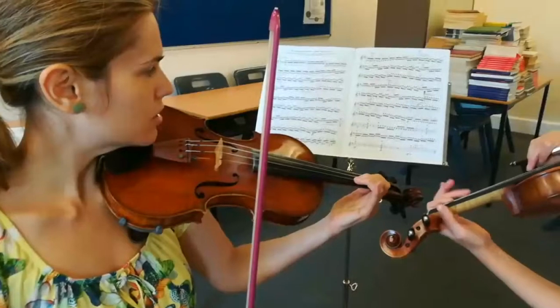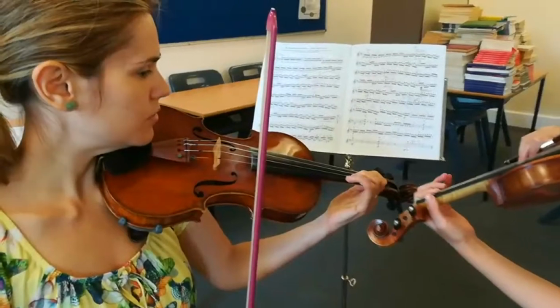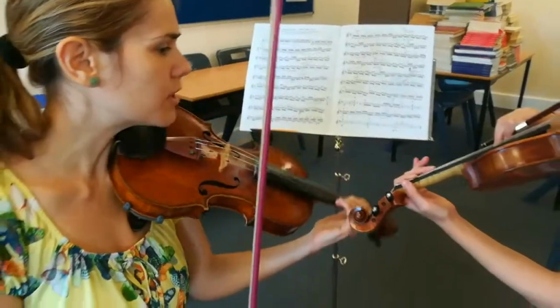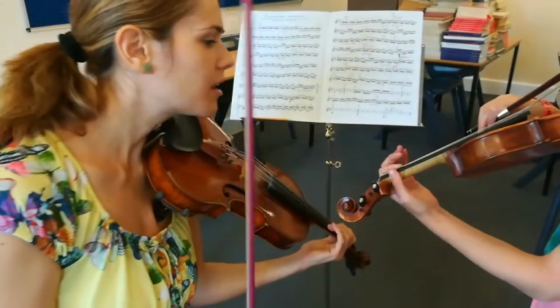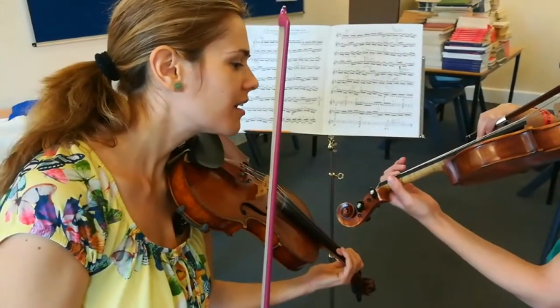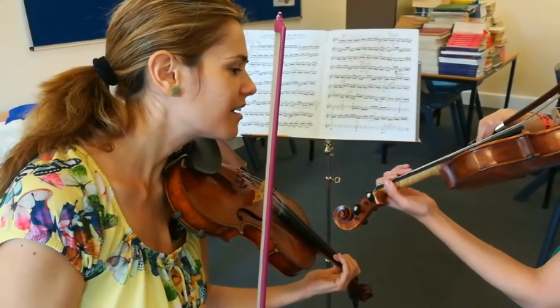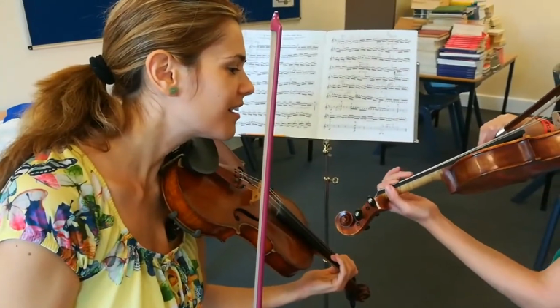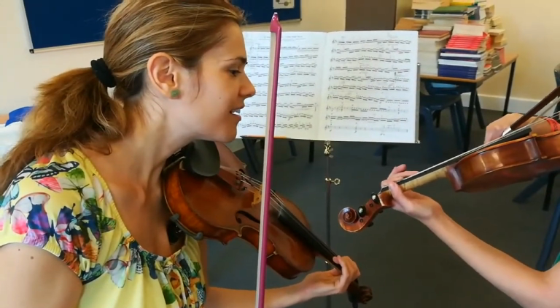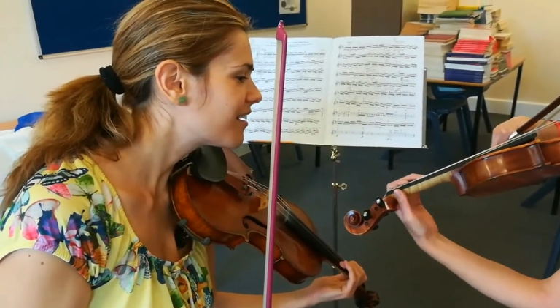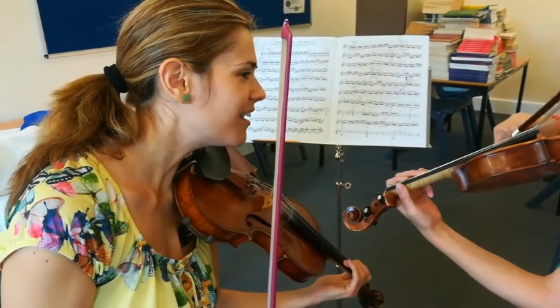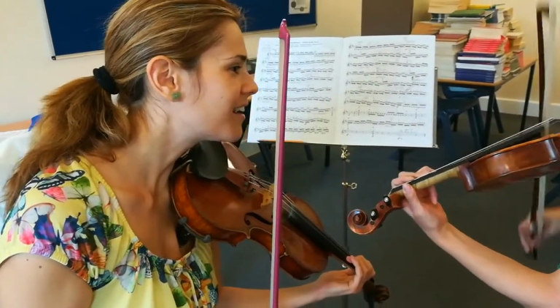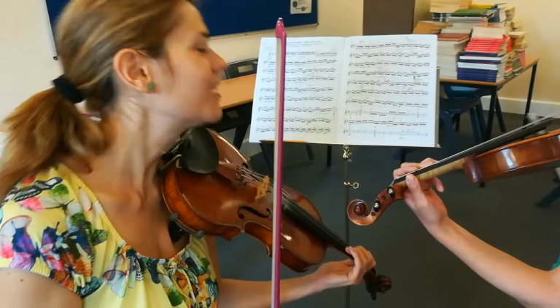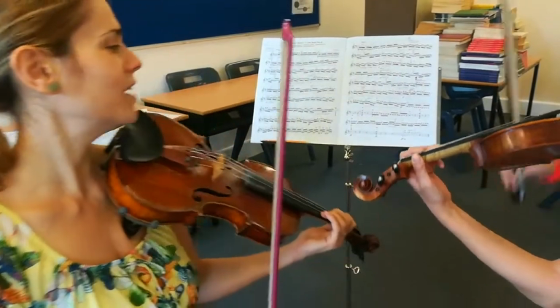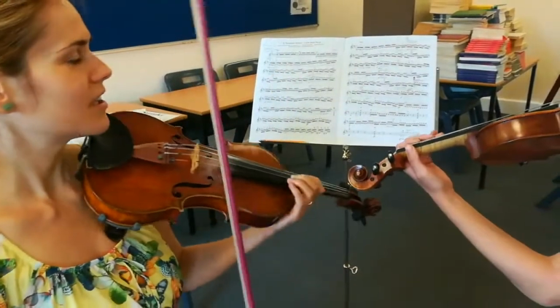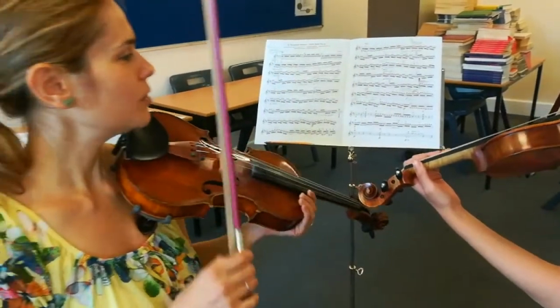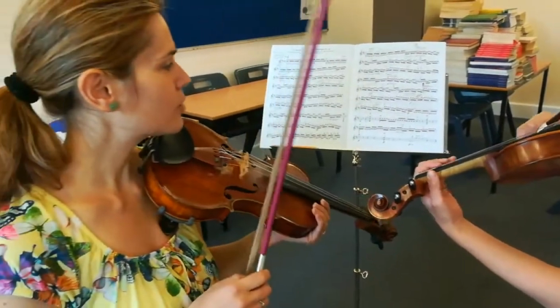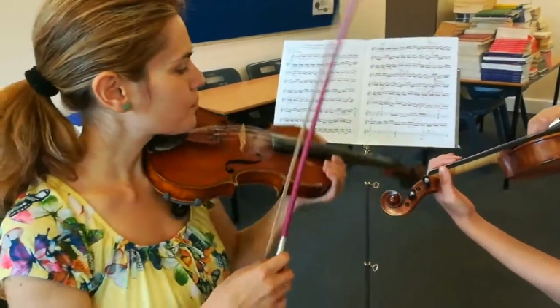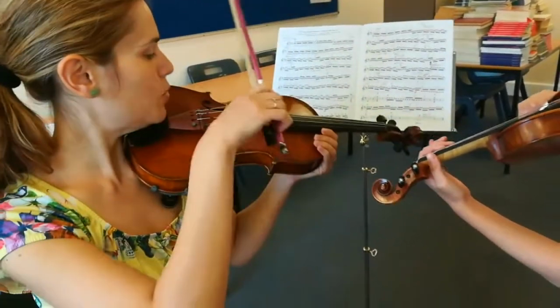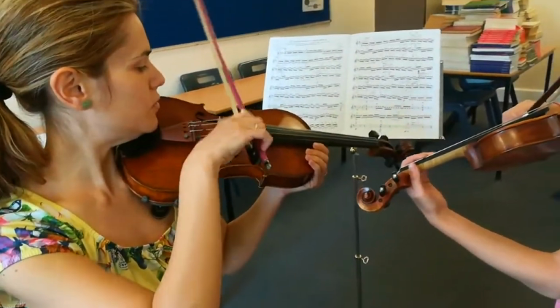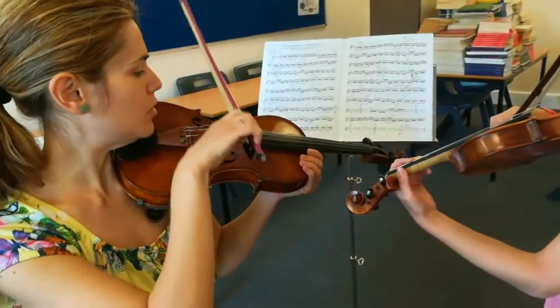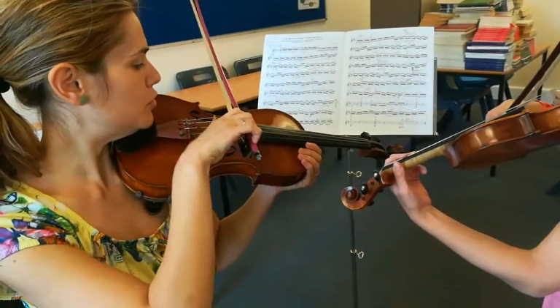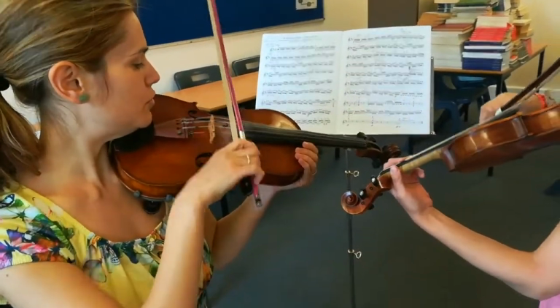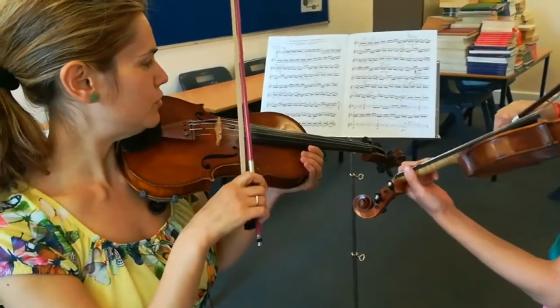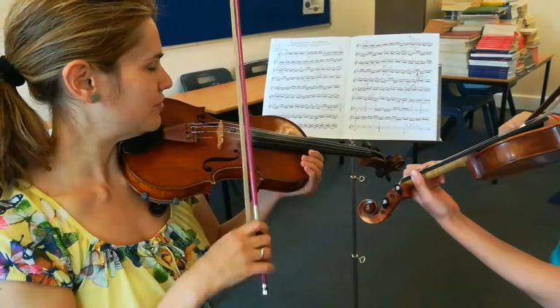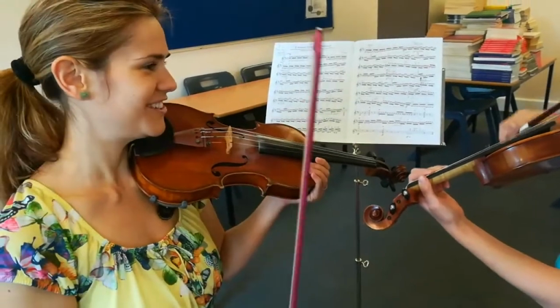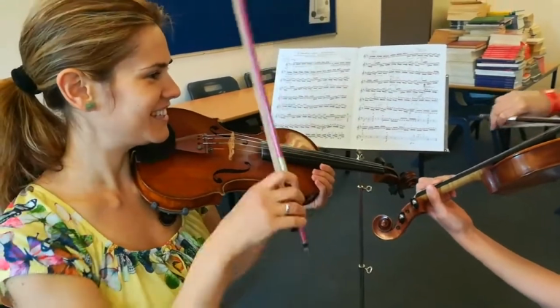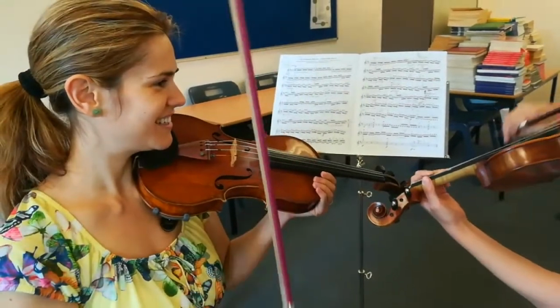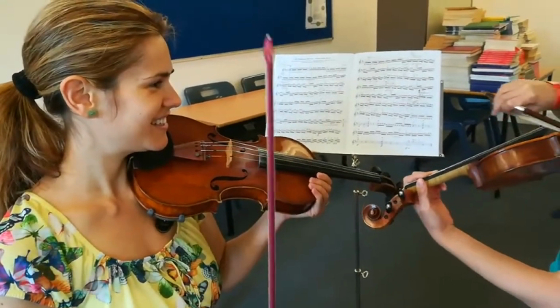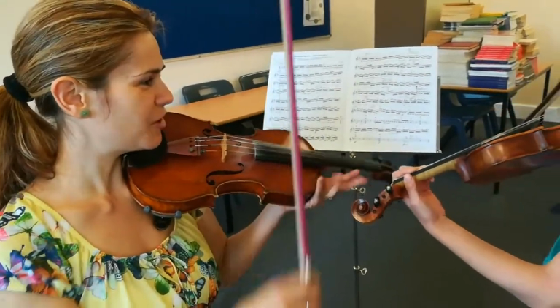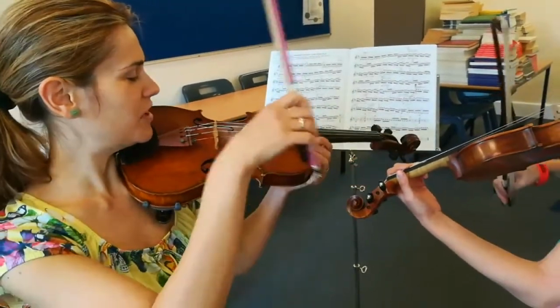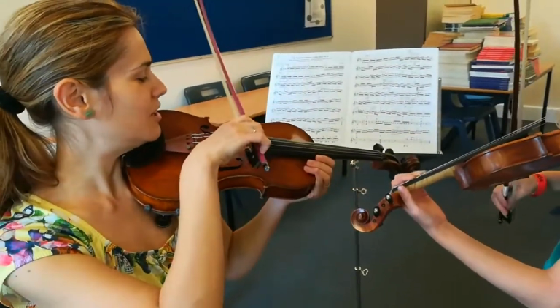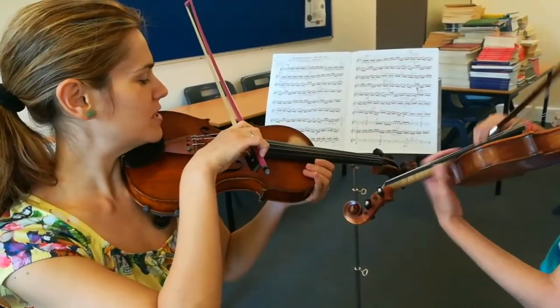1, 2, 3. When we play chords, we have to tell the bow. Can you do that? No fingers, only open strings.